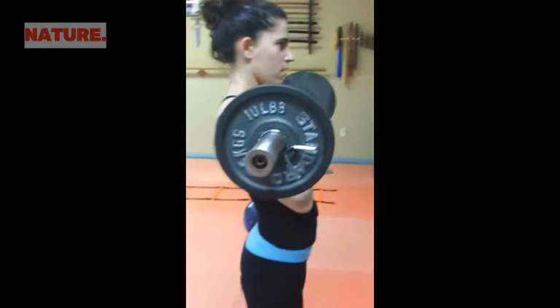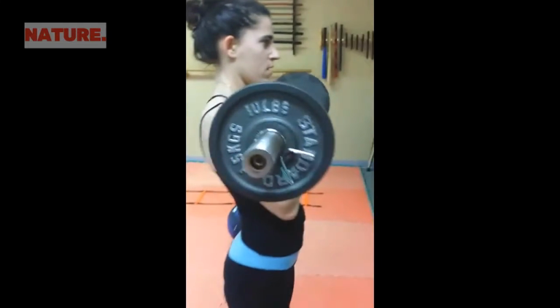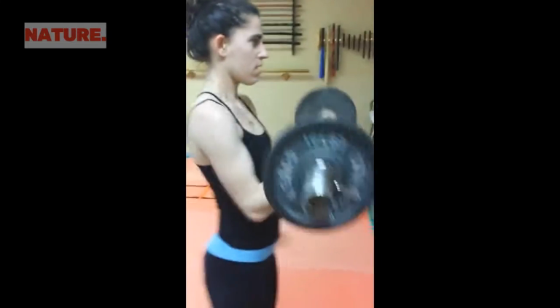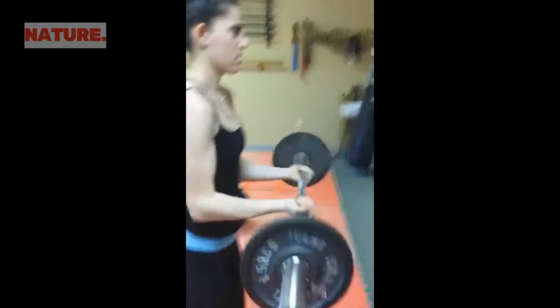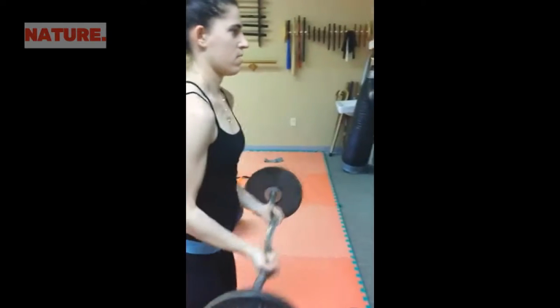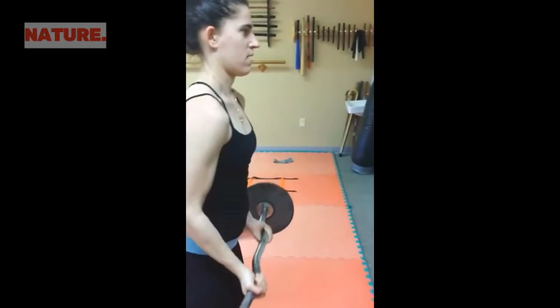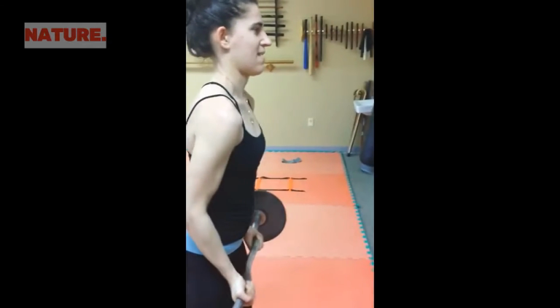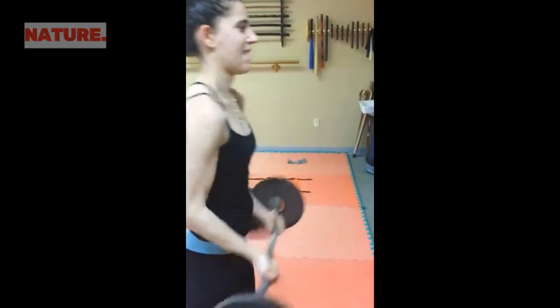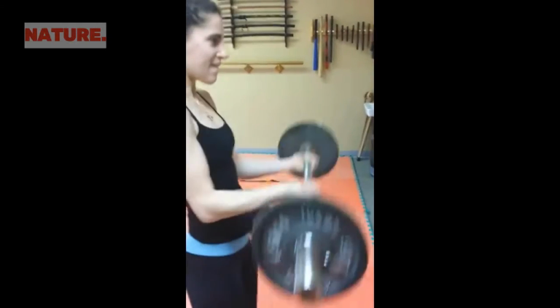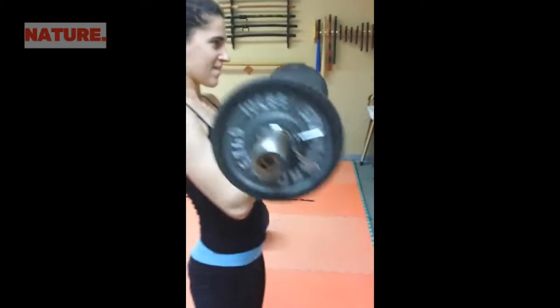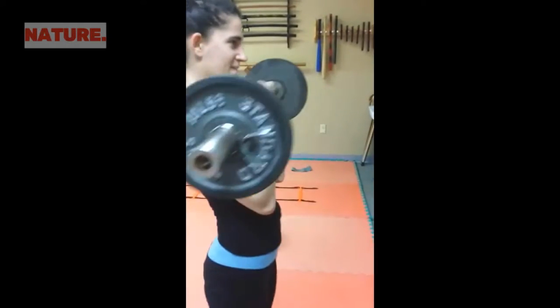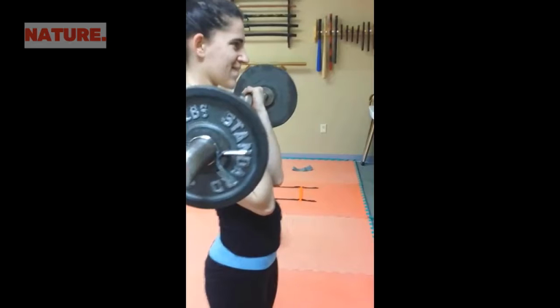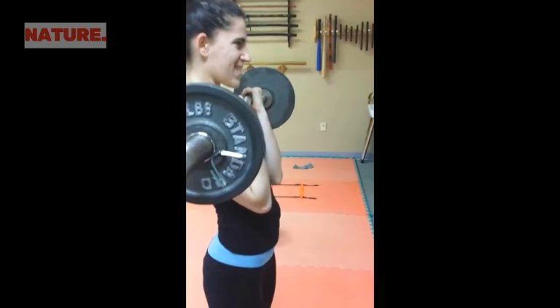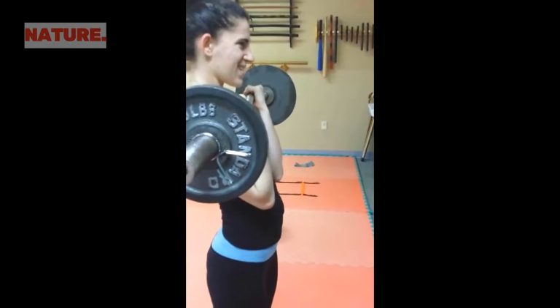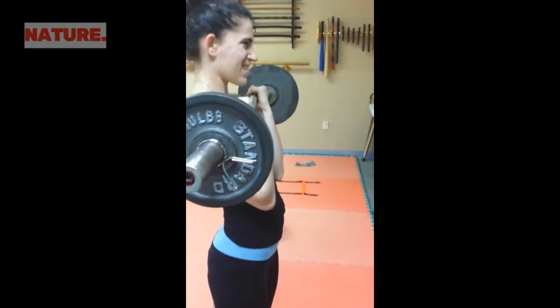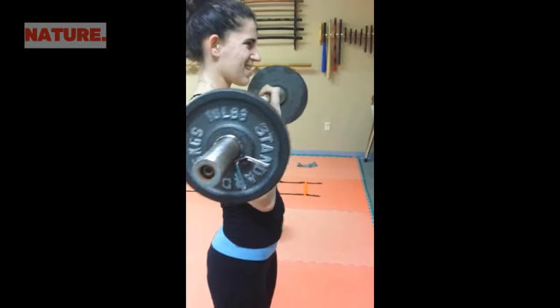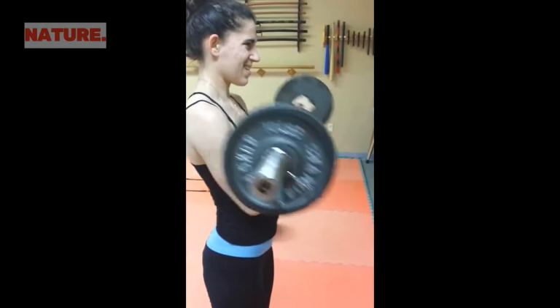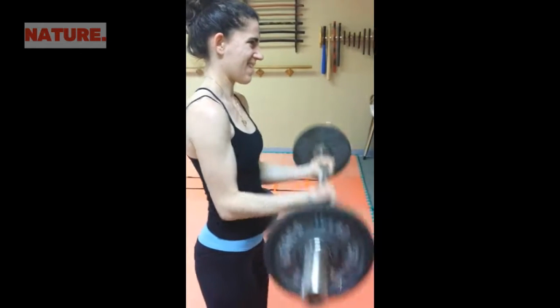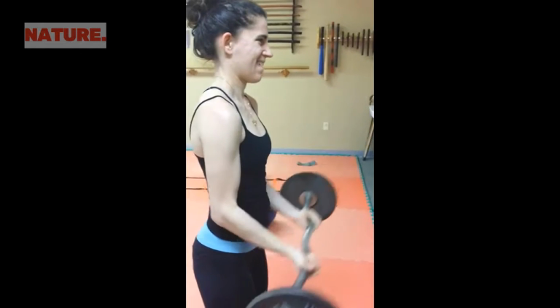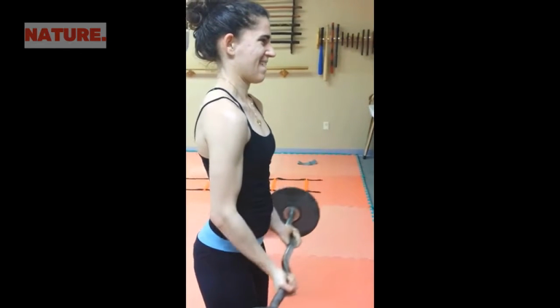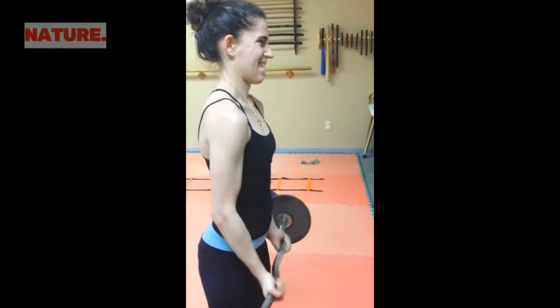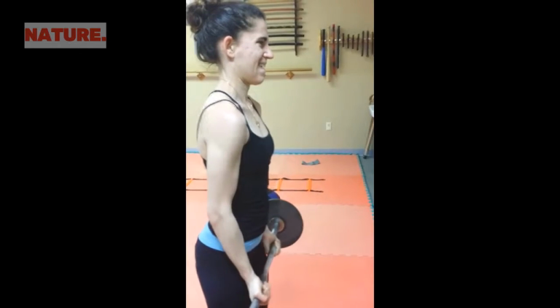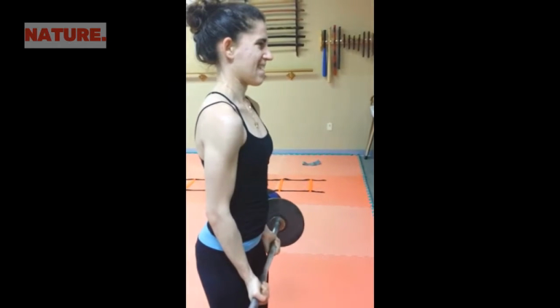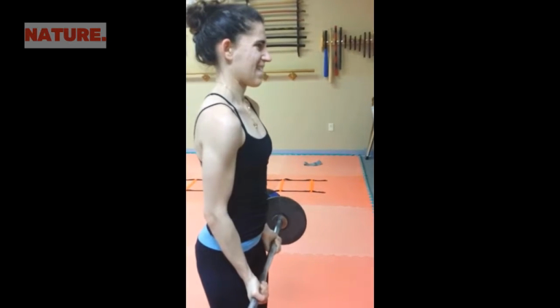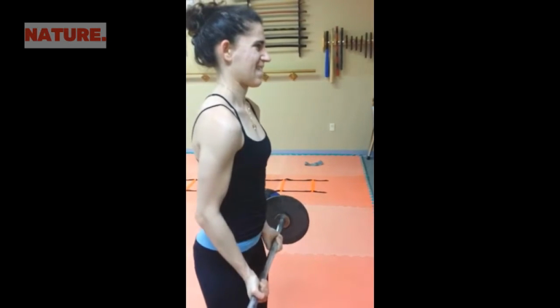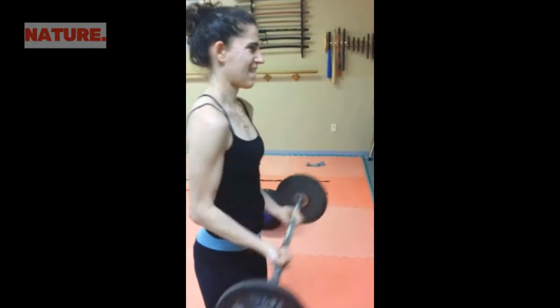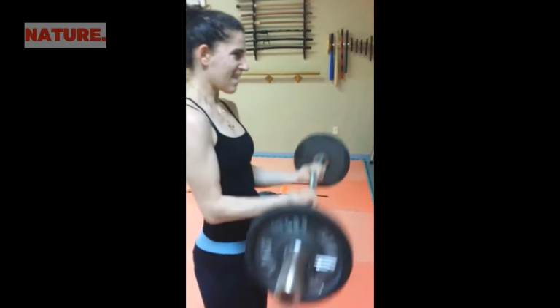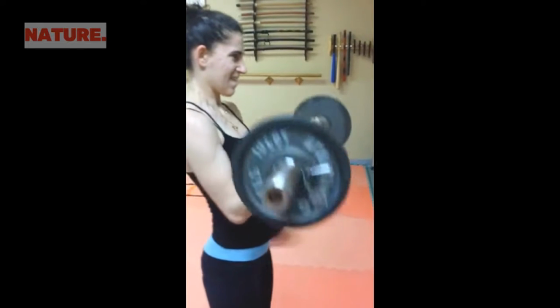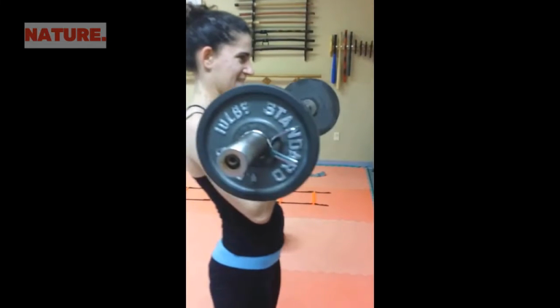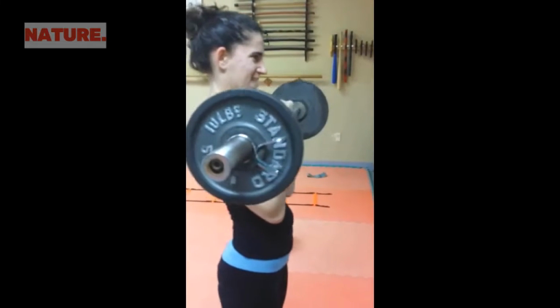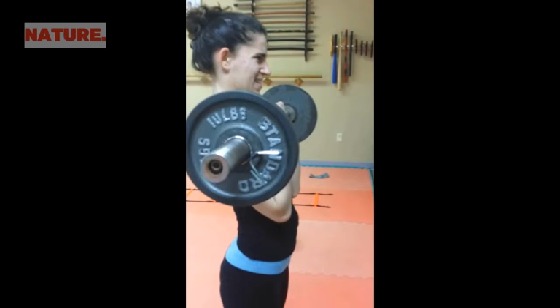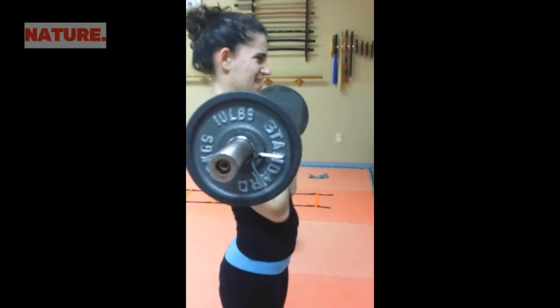Bring it down. Stretch it out. Don't use the shoulder. All it is — forearm and wrist.